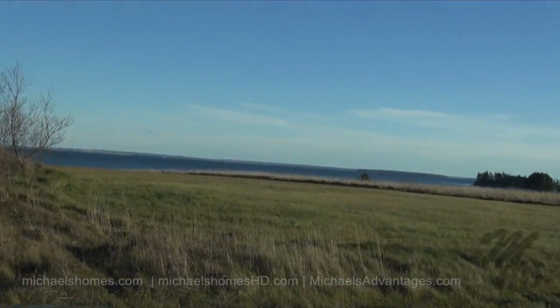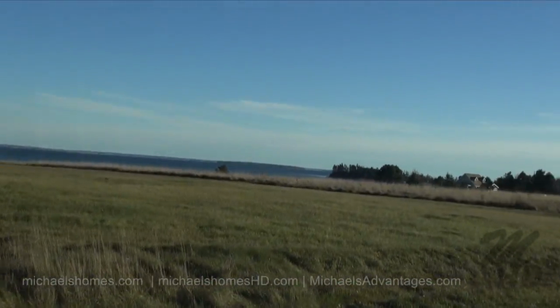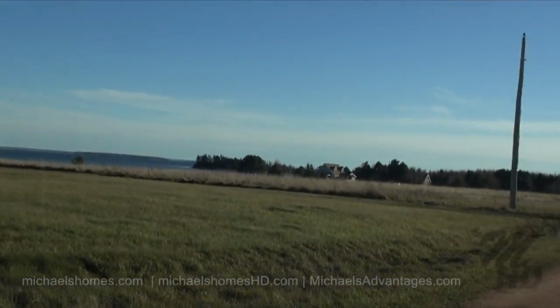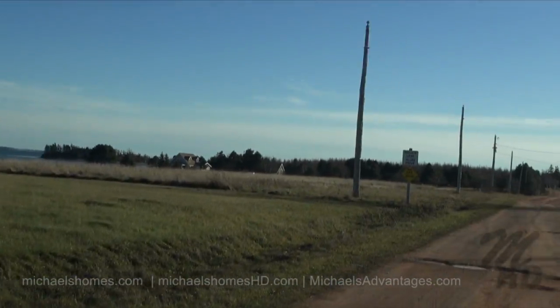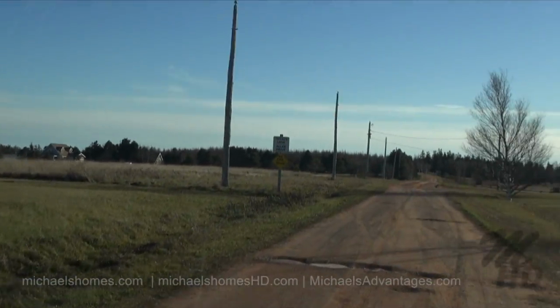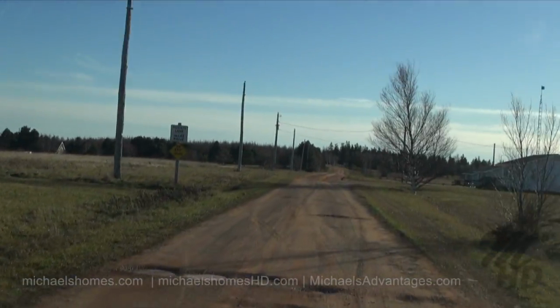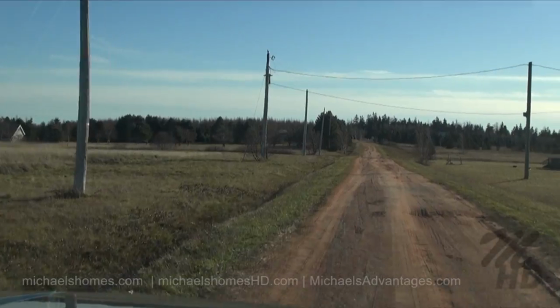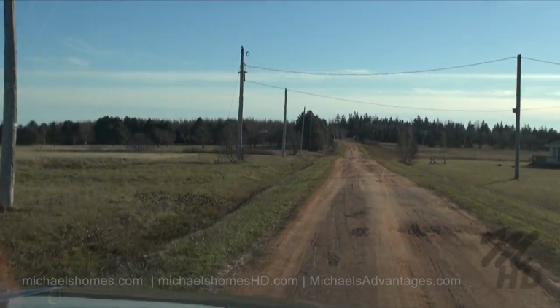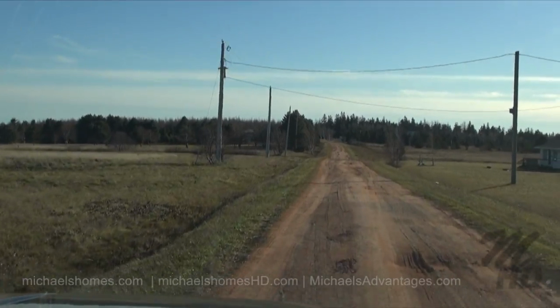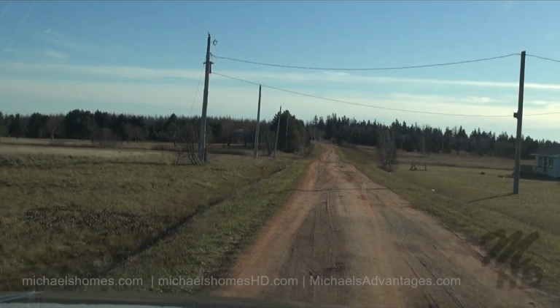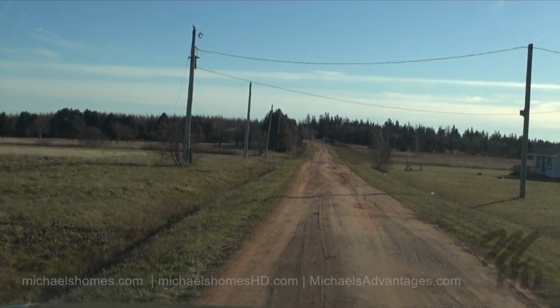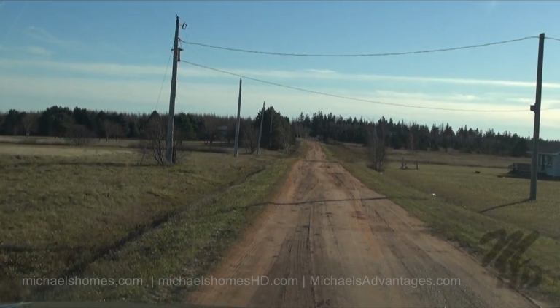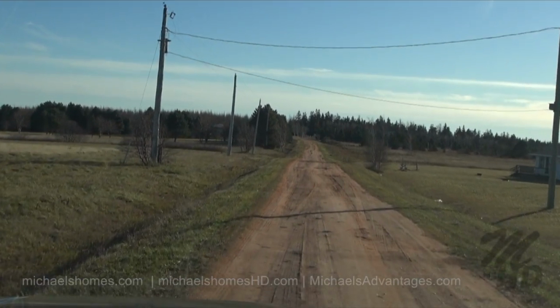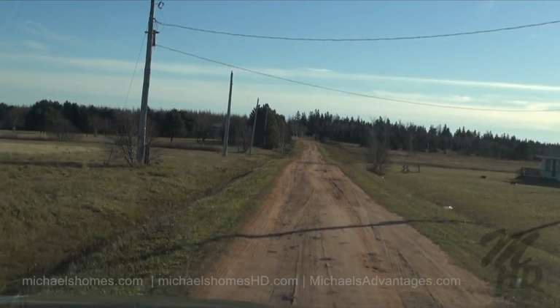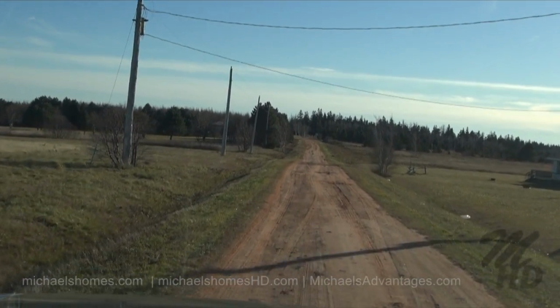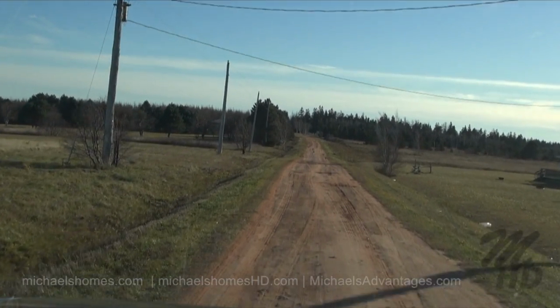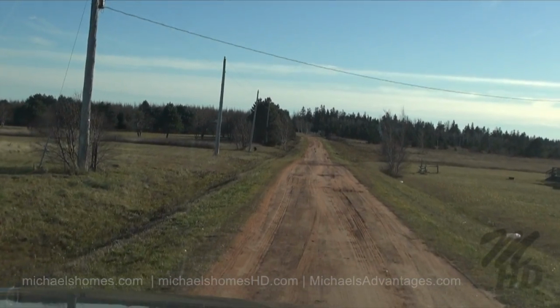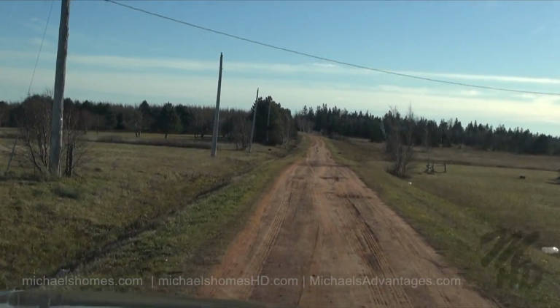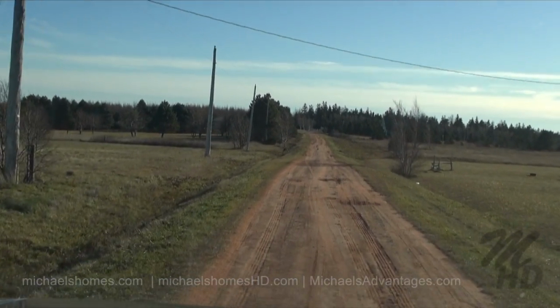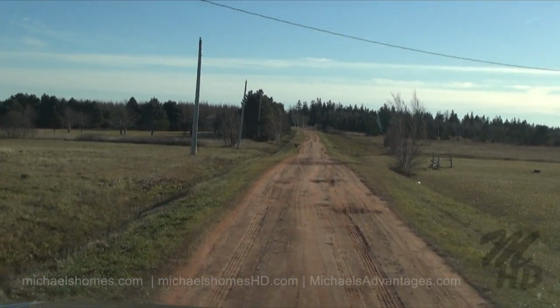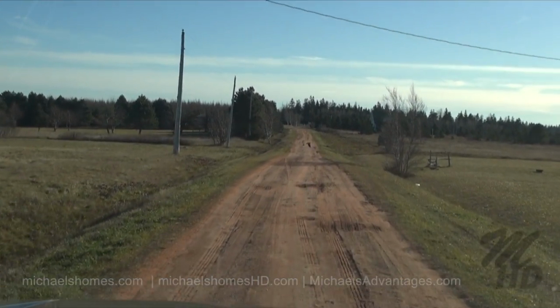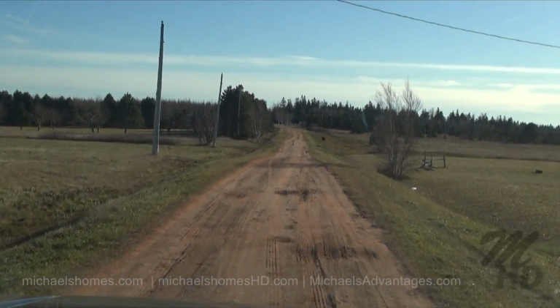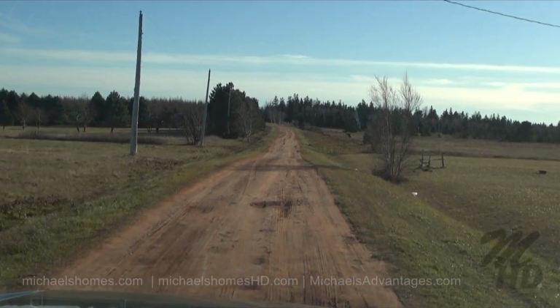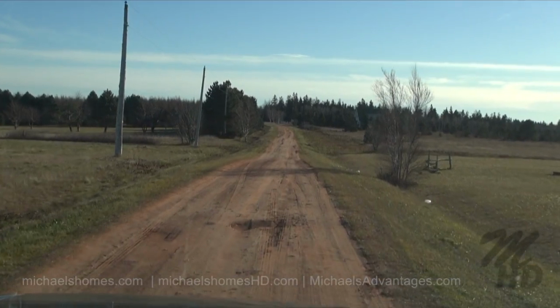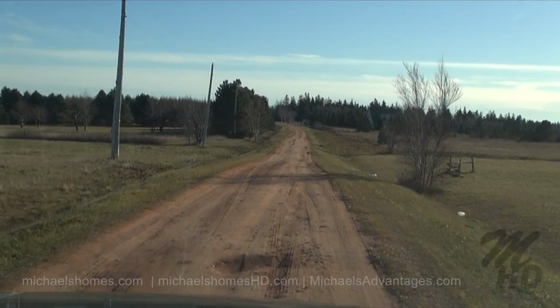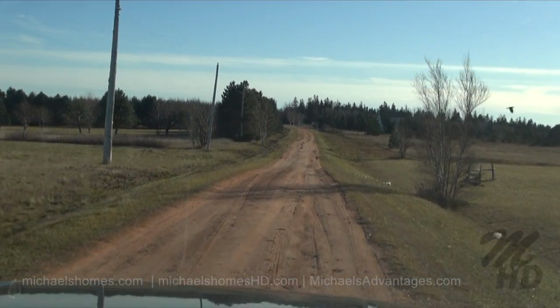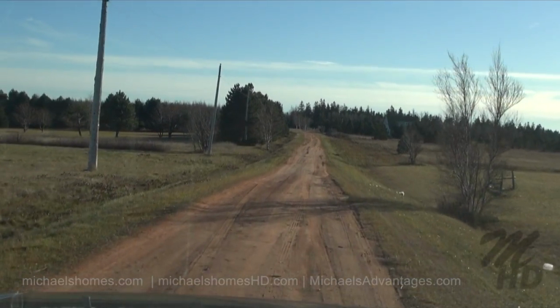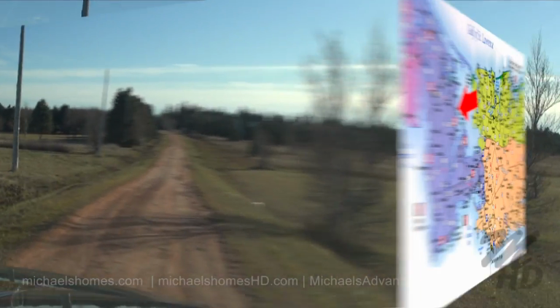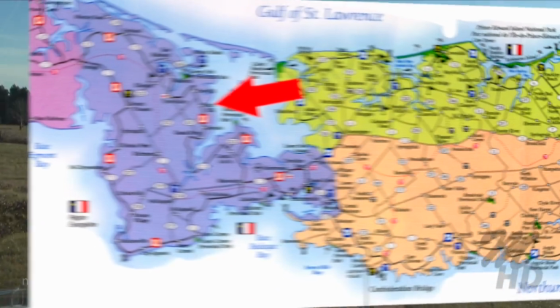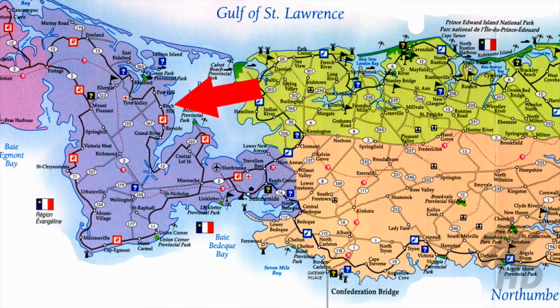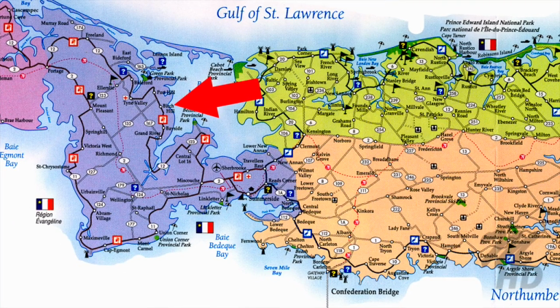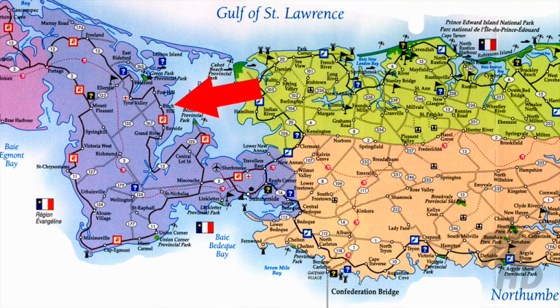And follow the YouTube signs. The lot that we're looking at is actually right on the tip of the cape of this development. I think it's probably got one of the most ideal placements in the entire subdivision.